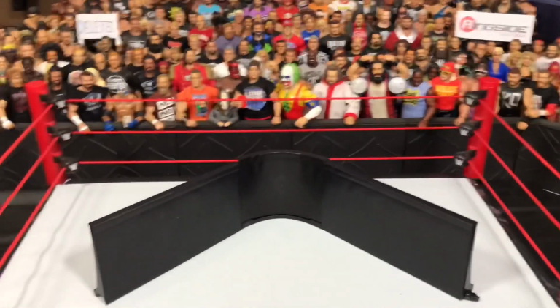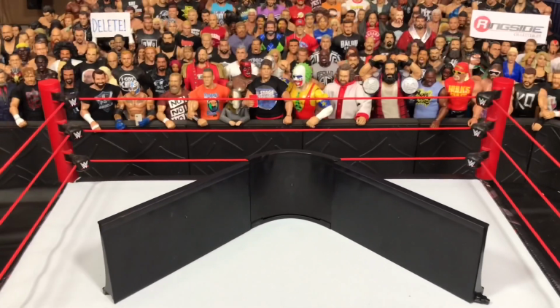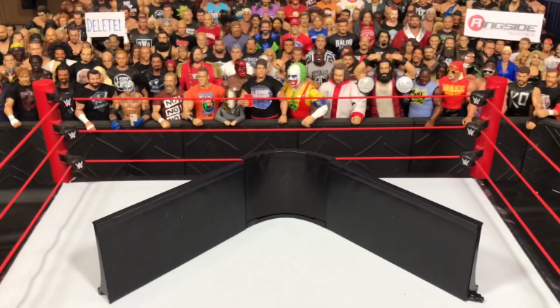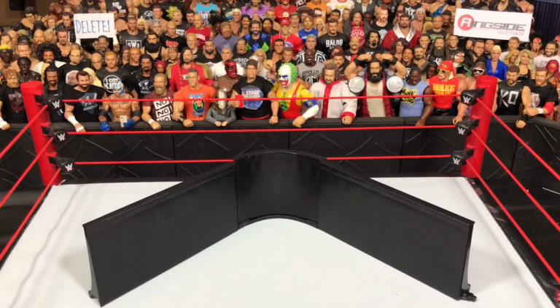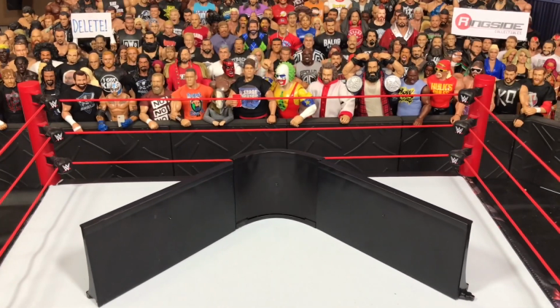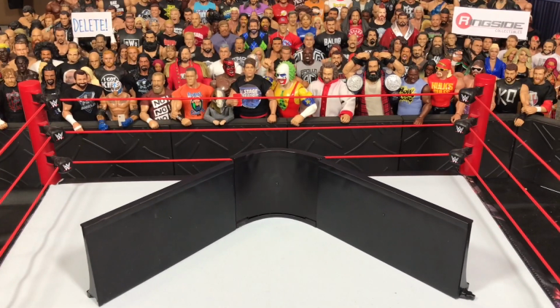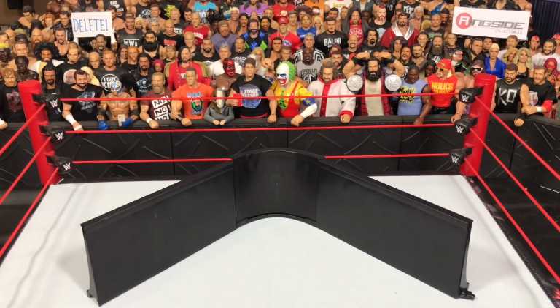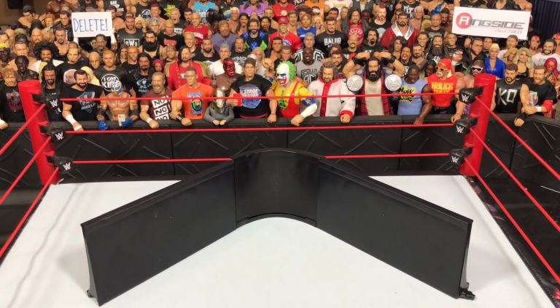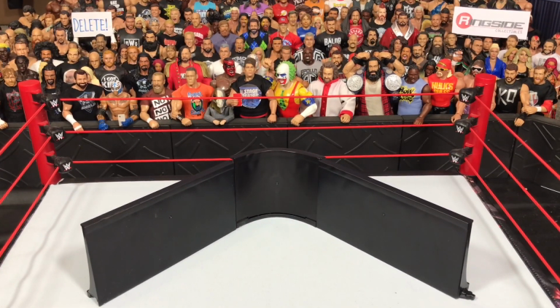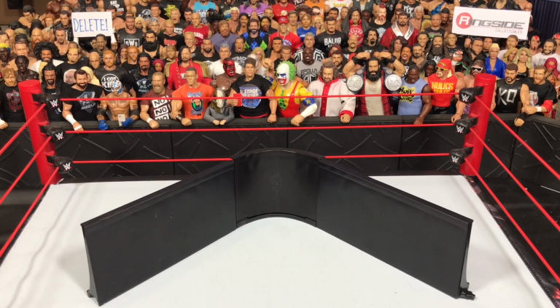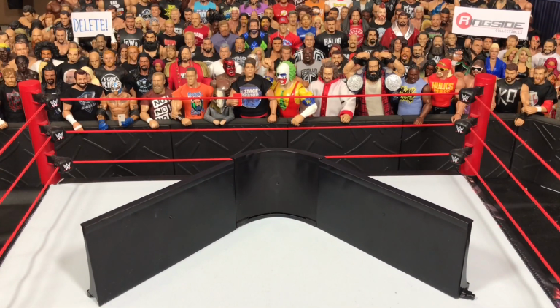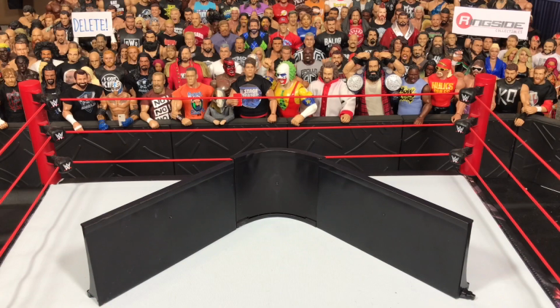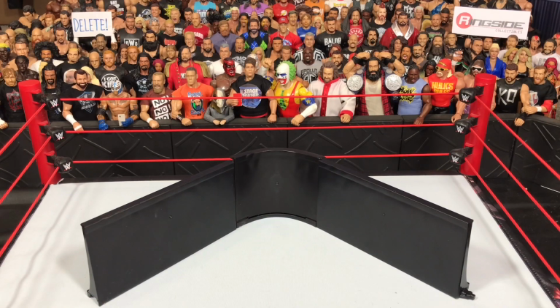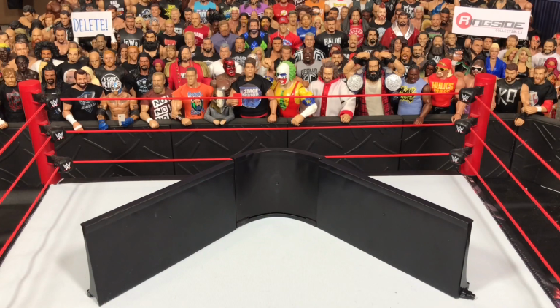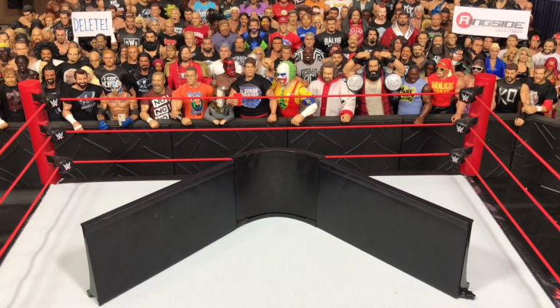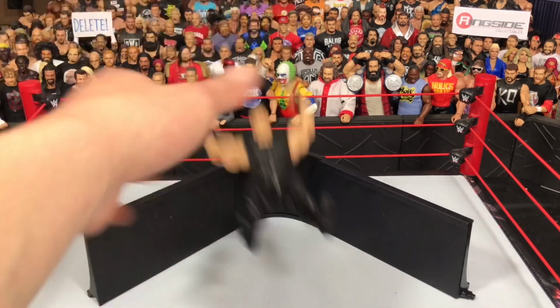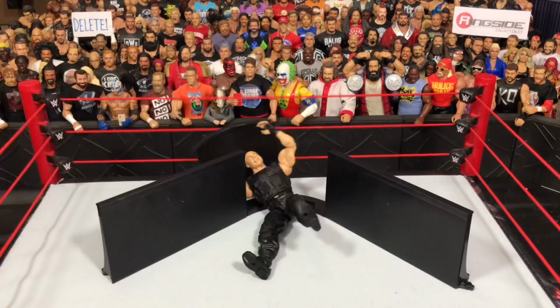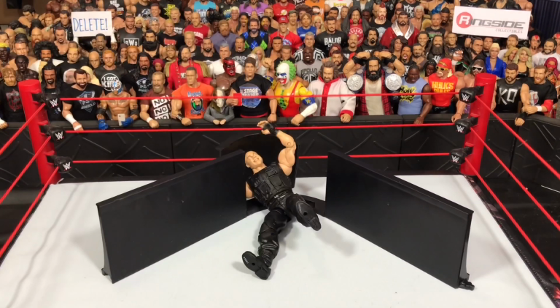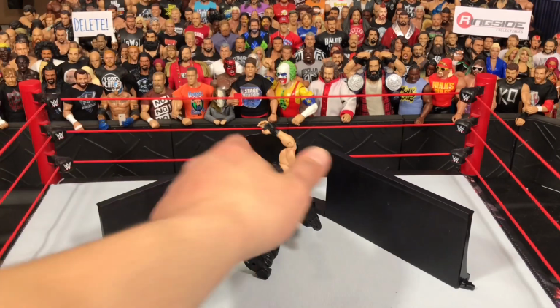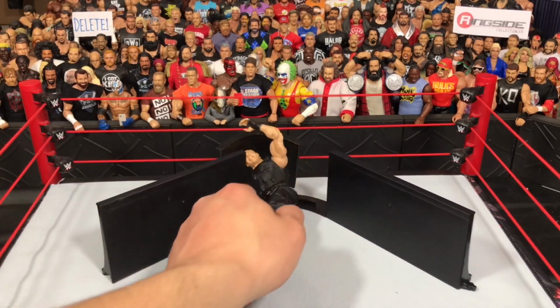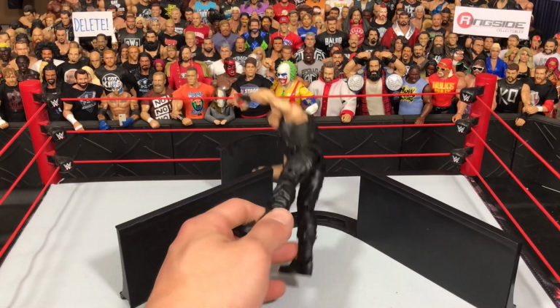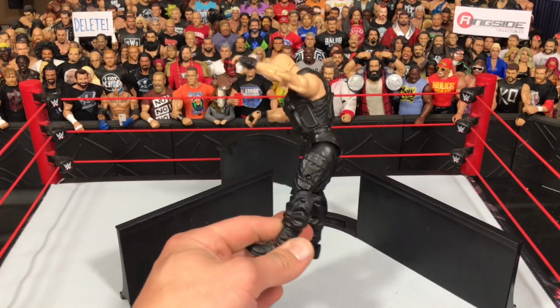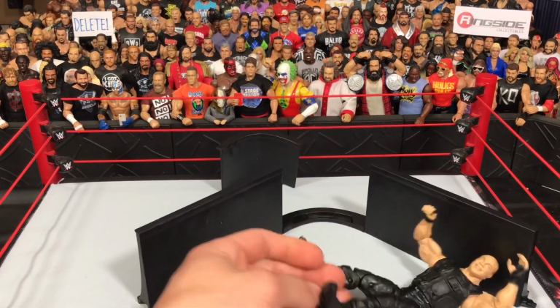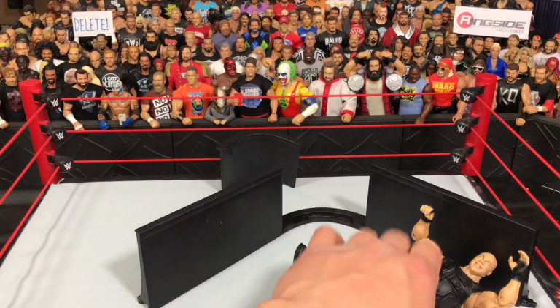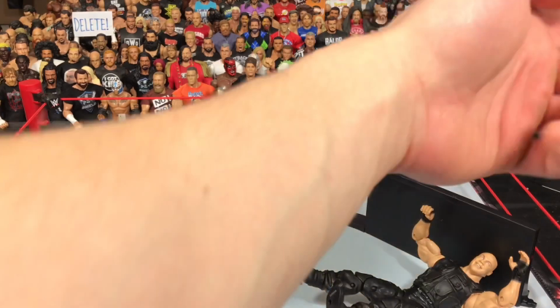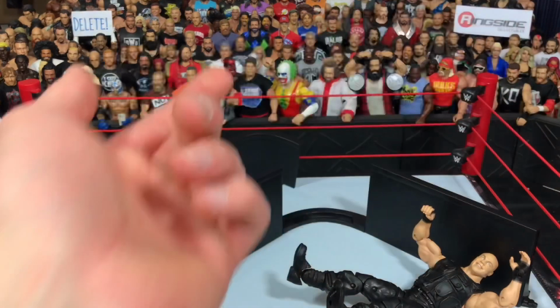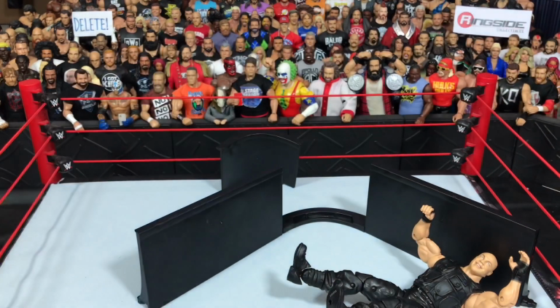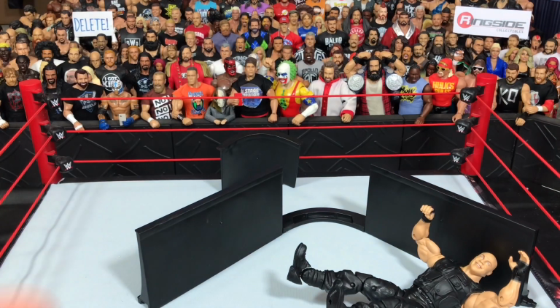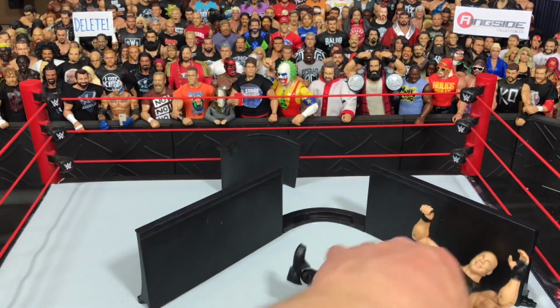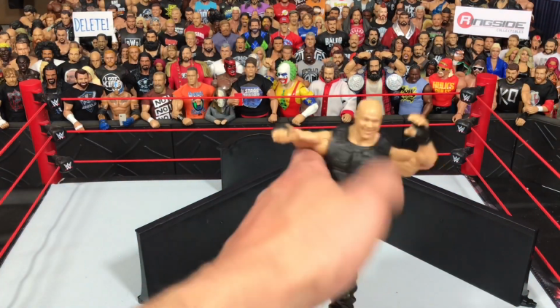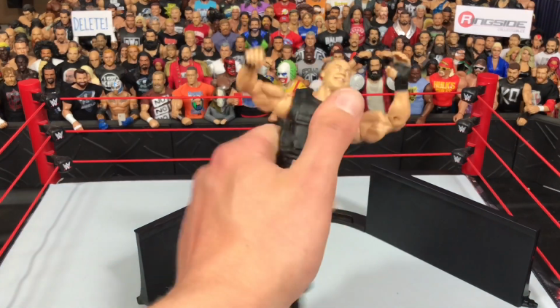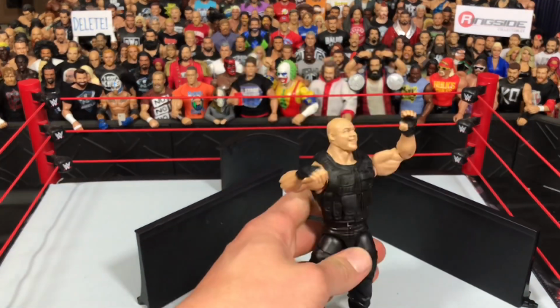The Ringside Collectibles barricade is way better, way more on scale. This one is just way too out of height. You can still do things with it though — that's pretty cool — and you can do the same with the Ringside Collectibles one as well.